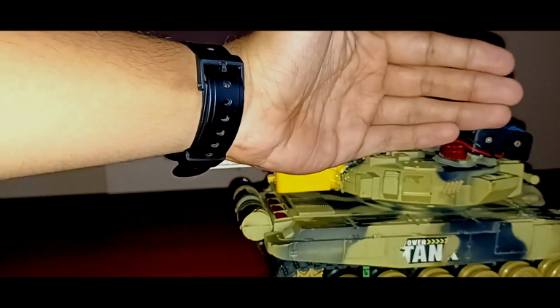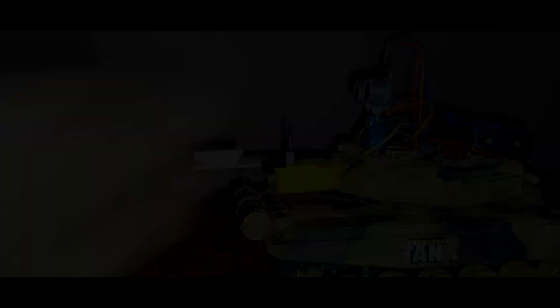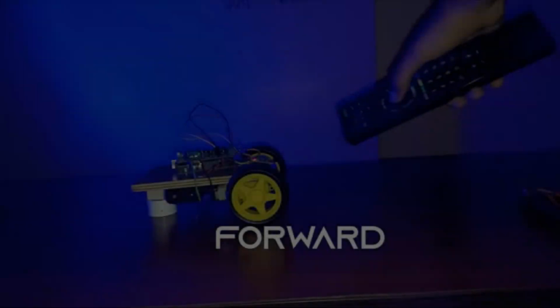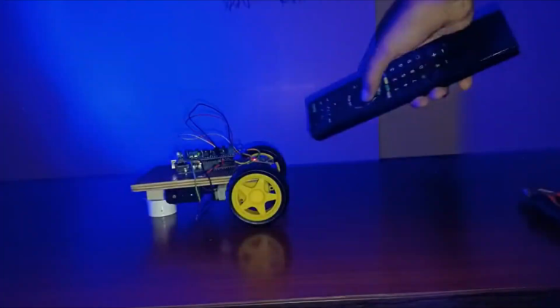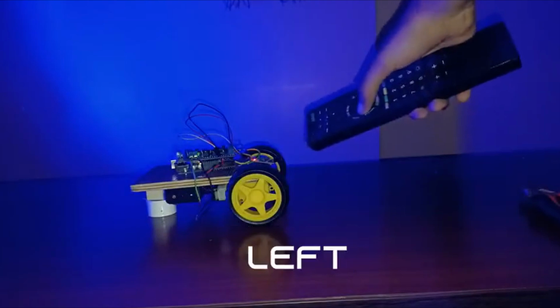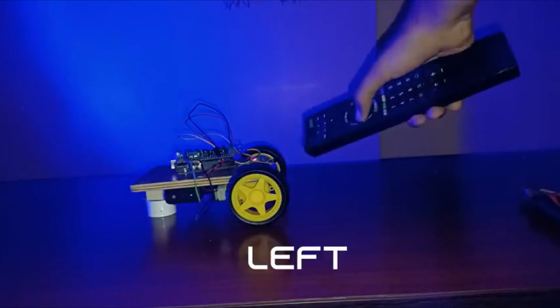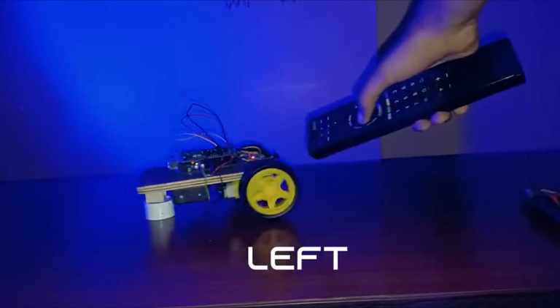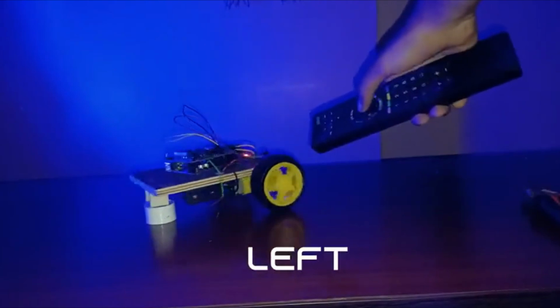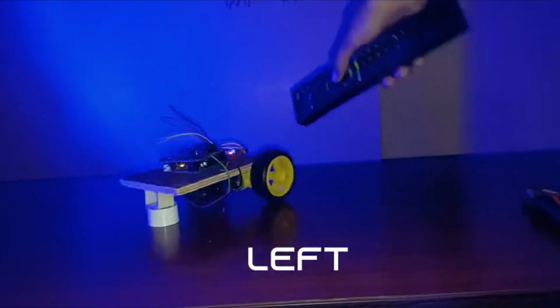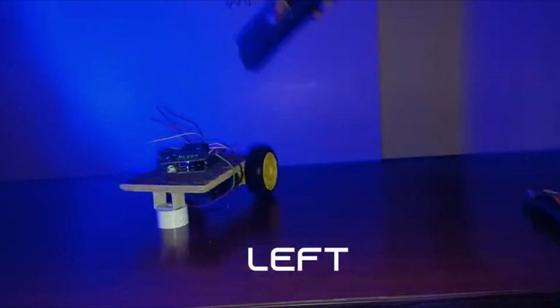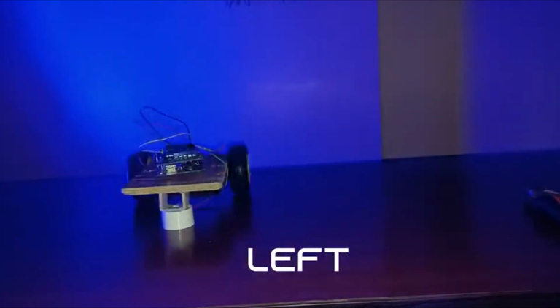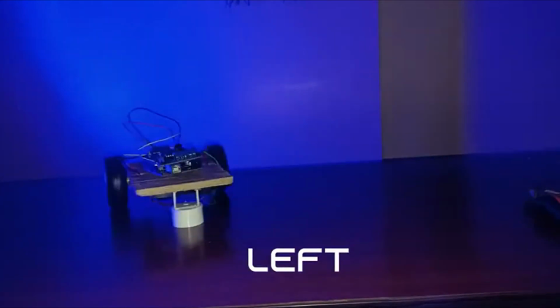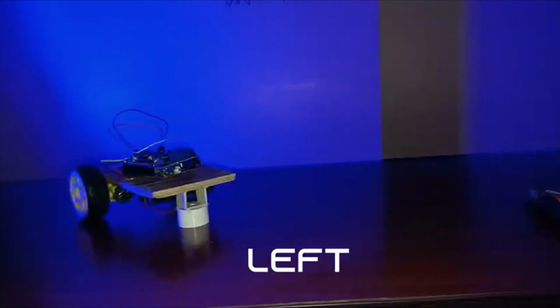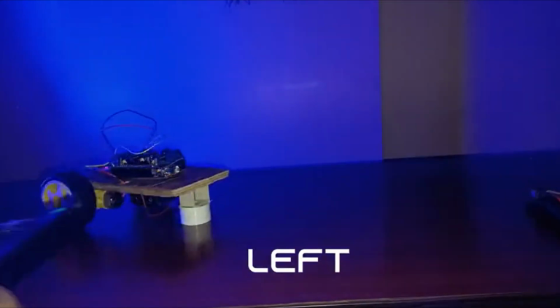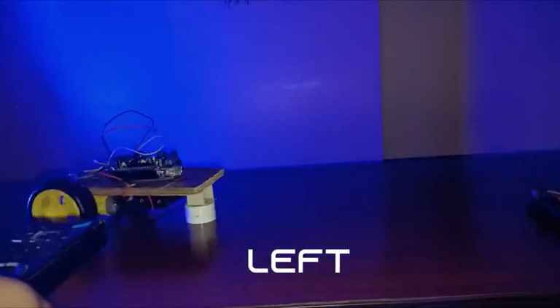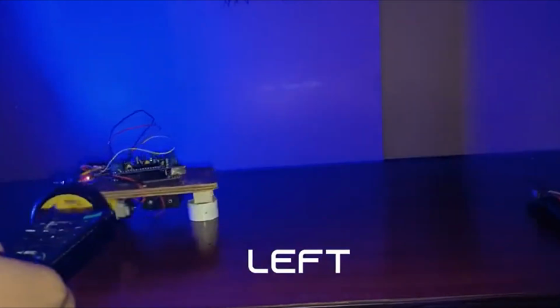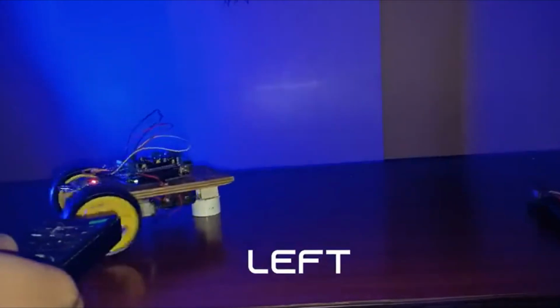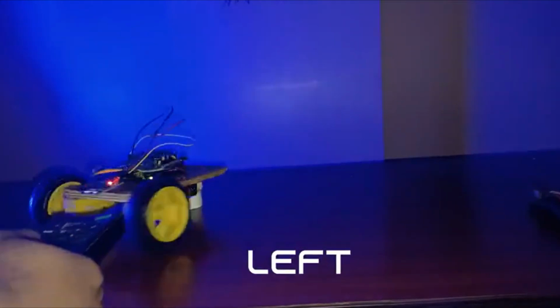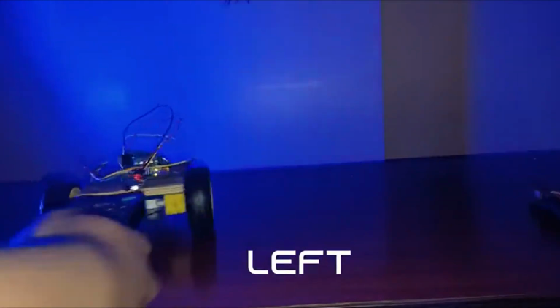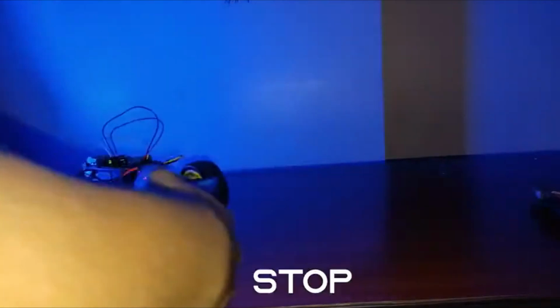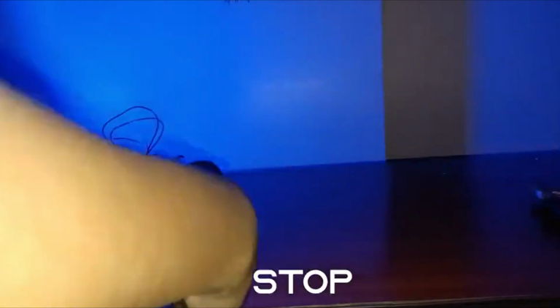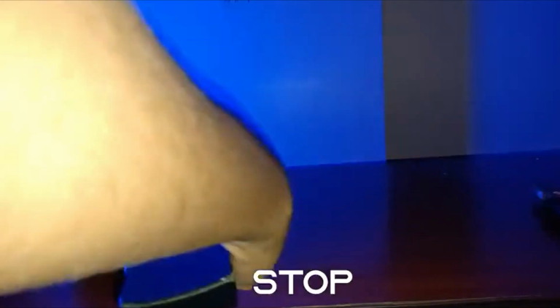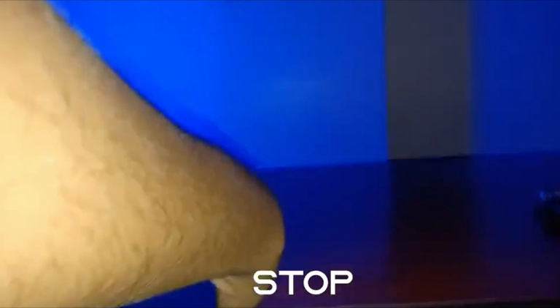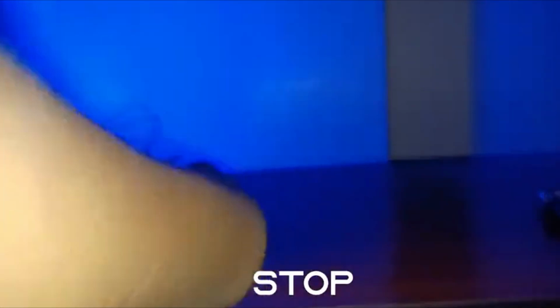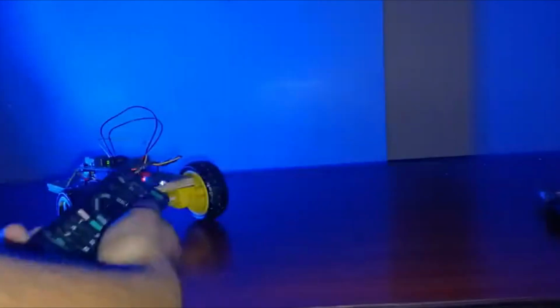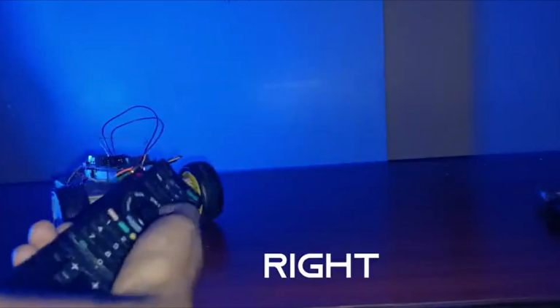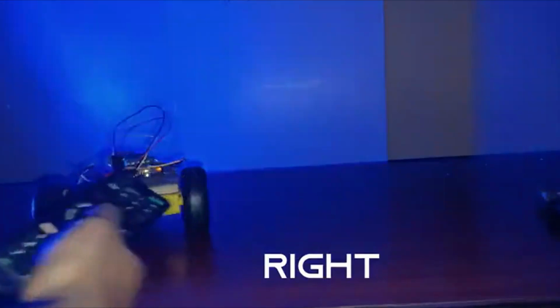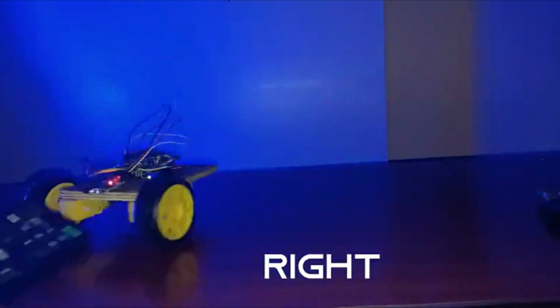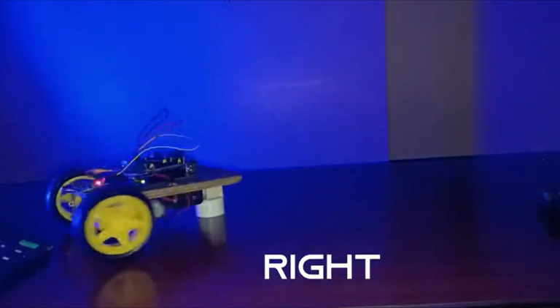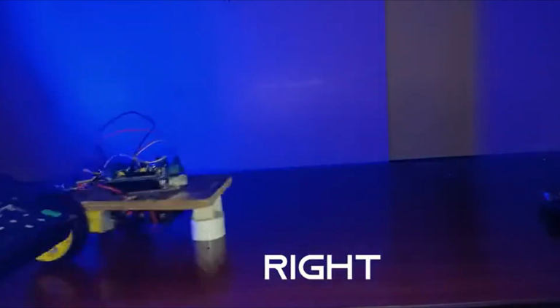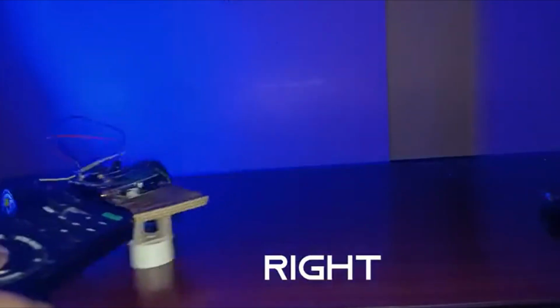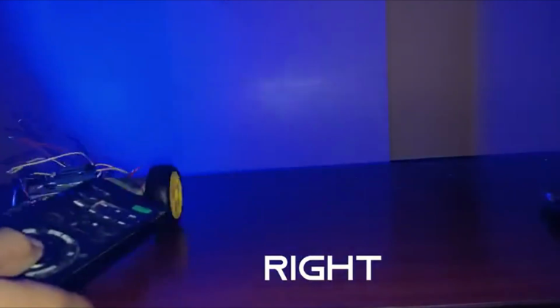All of us watch TV, but what if we can control a car using the TV remote? Fascinating, isn't it? So check out this video right now.